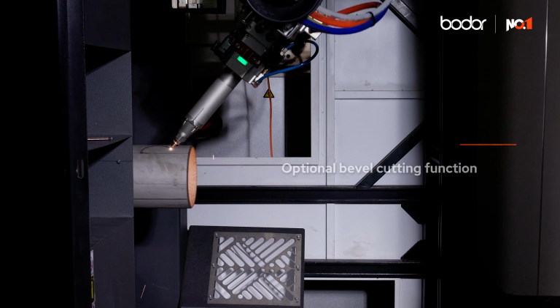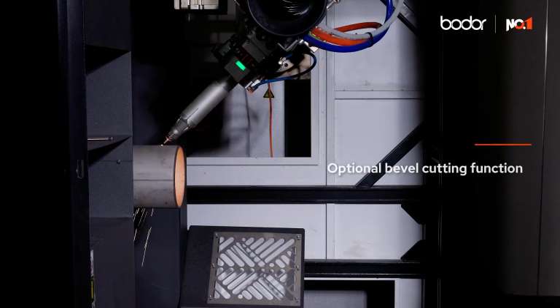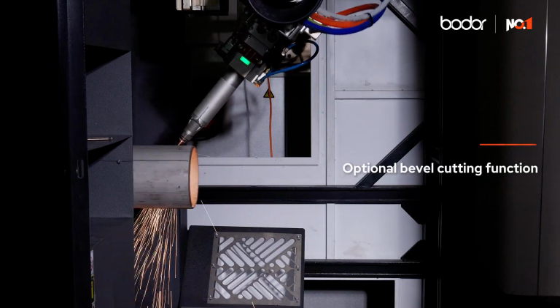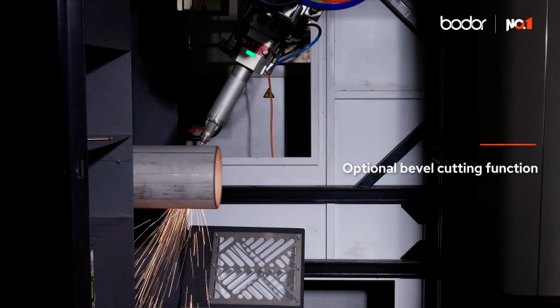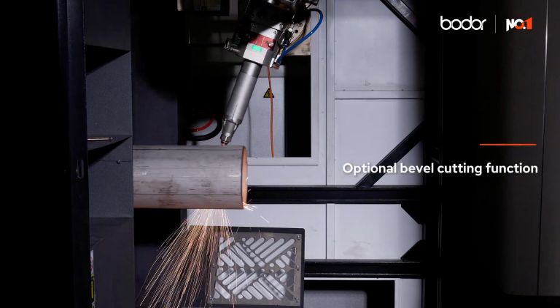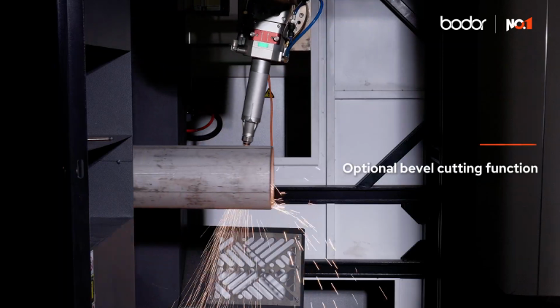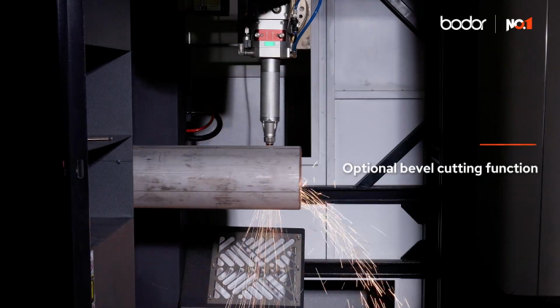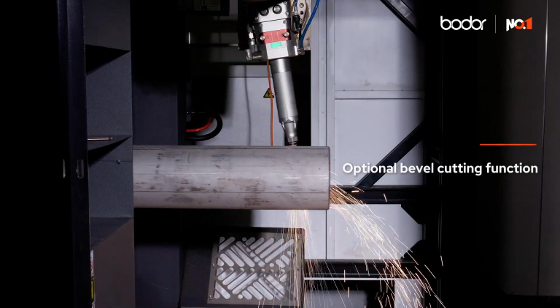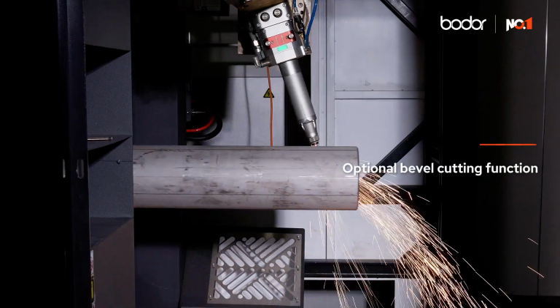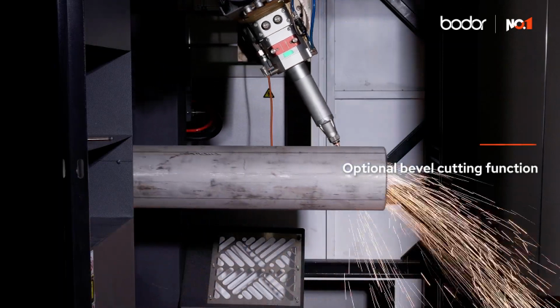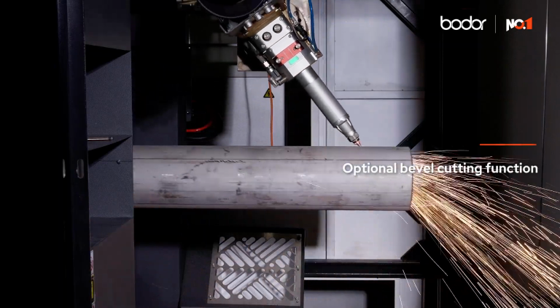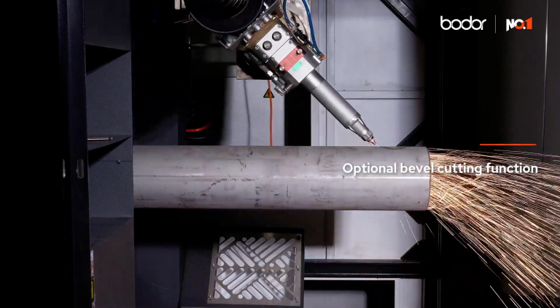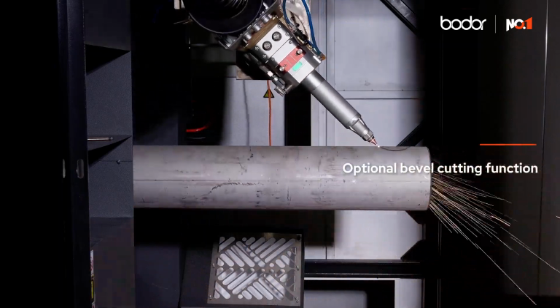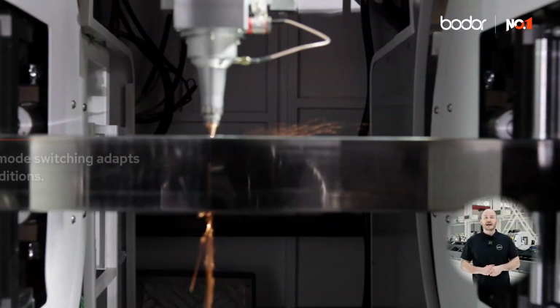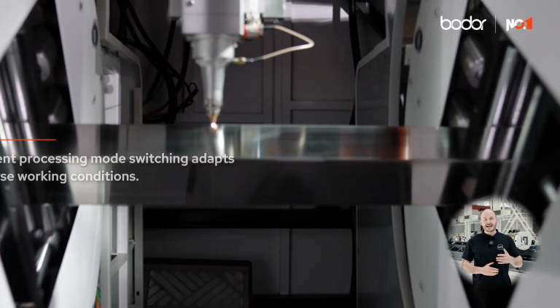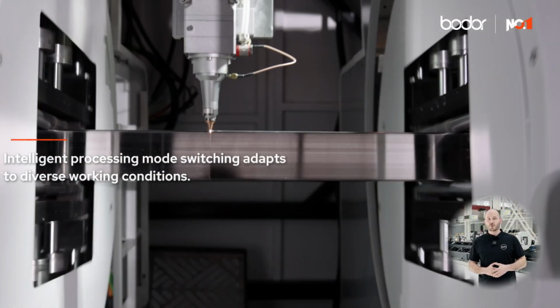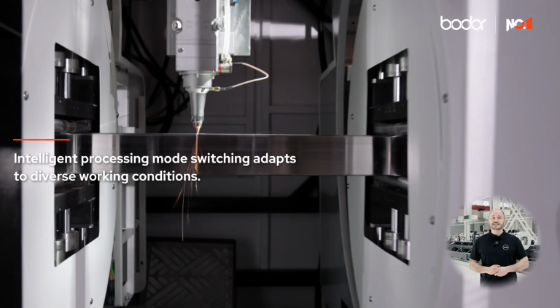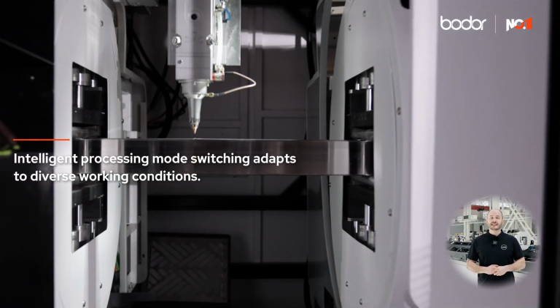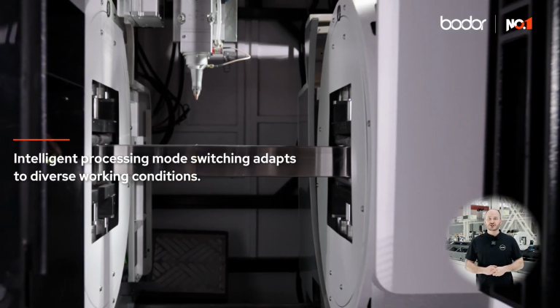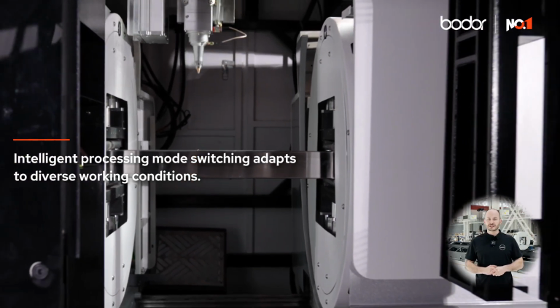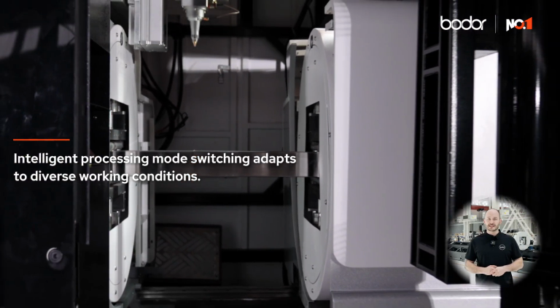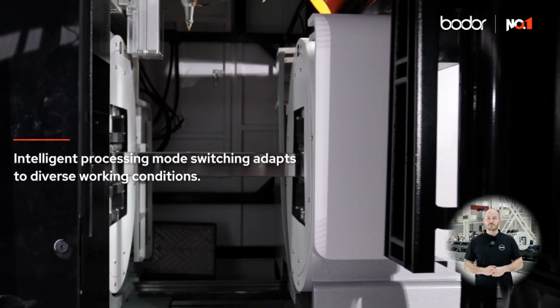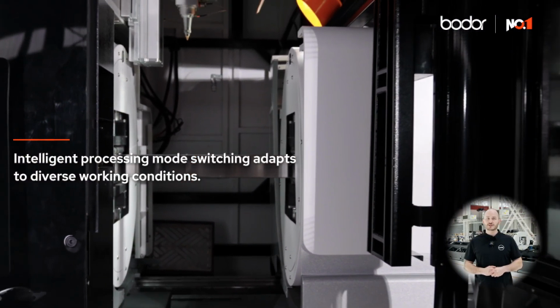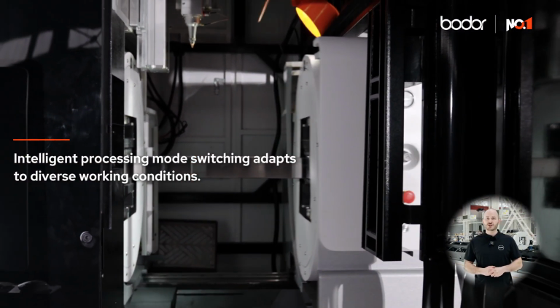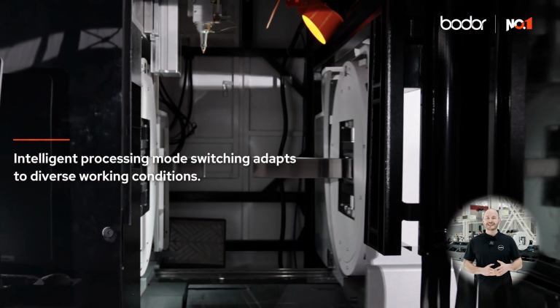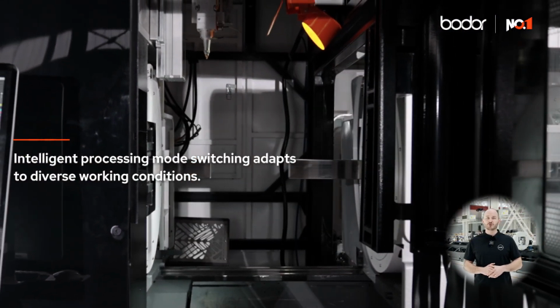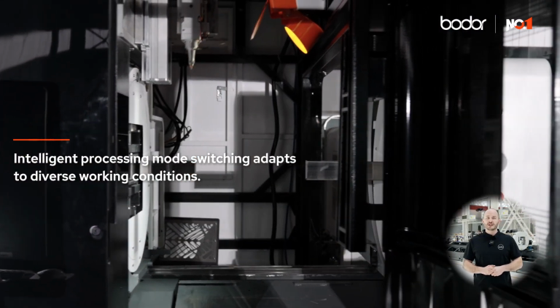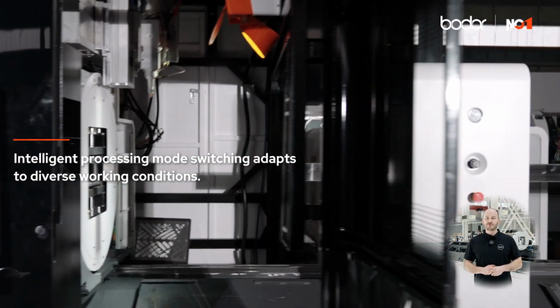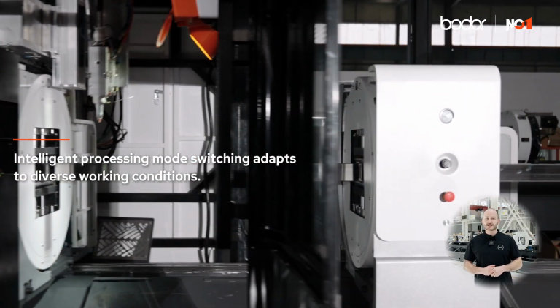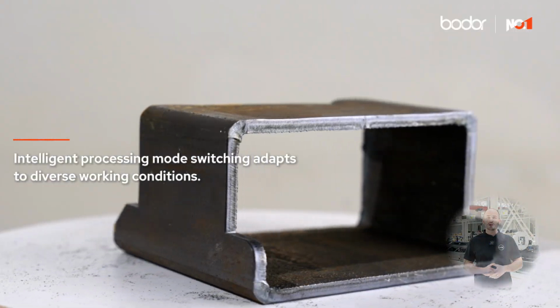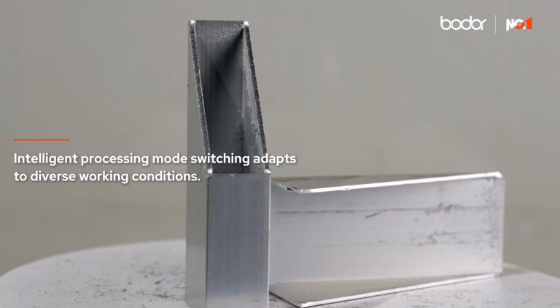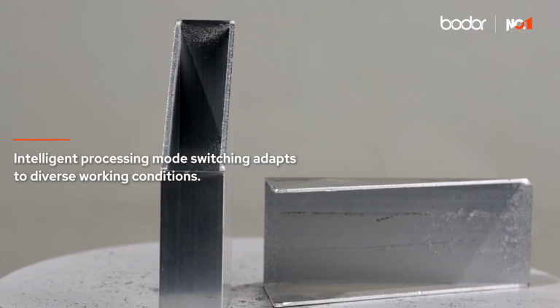Third is the optional bevel cutting function. And the fifth is intelligent processing modes, which adapt to diverse working conditions.